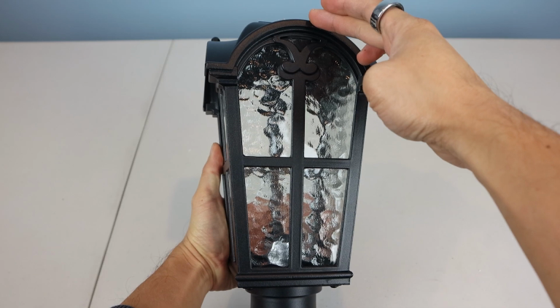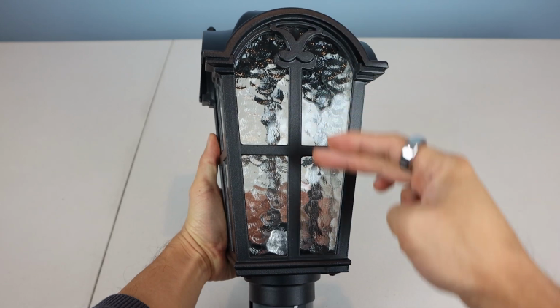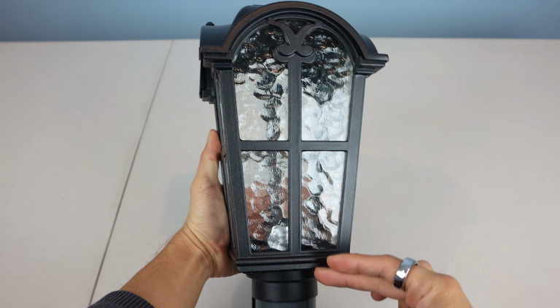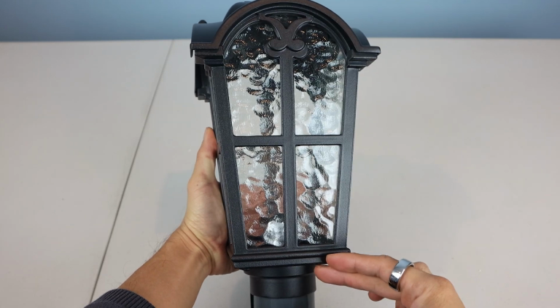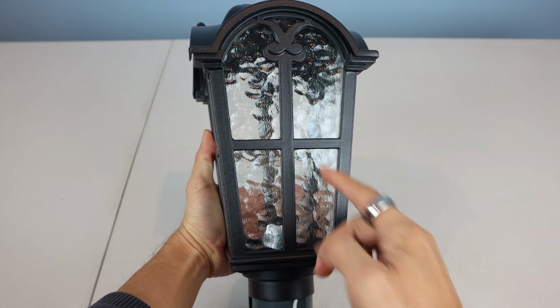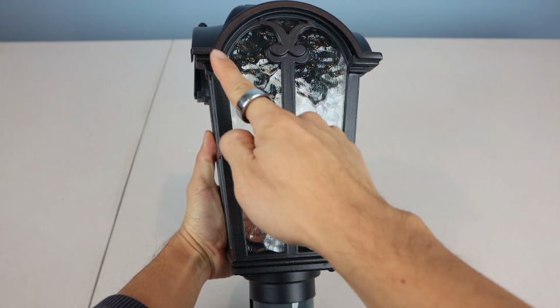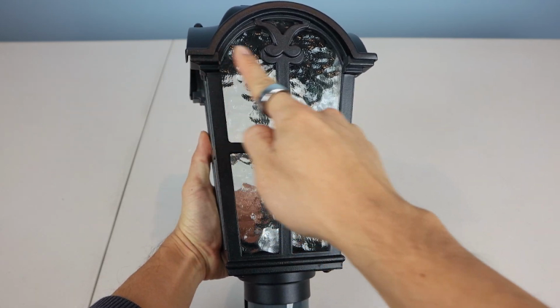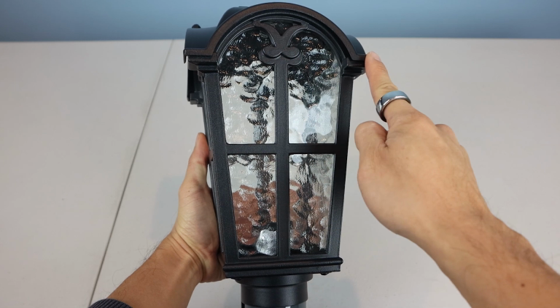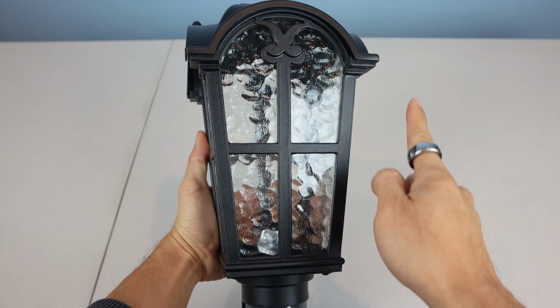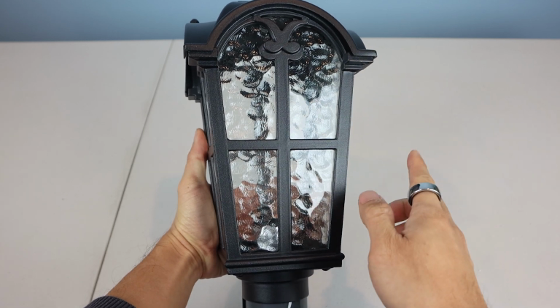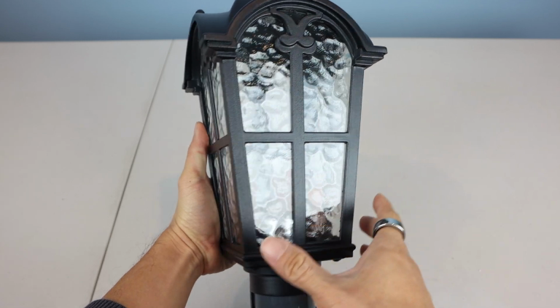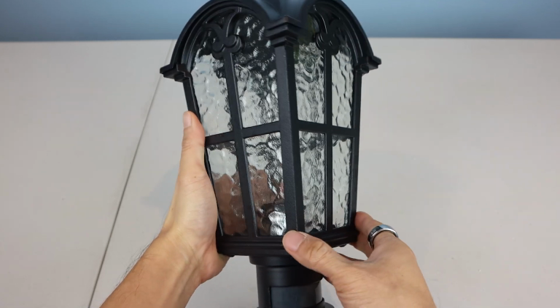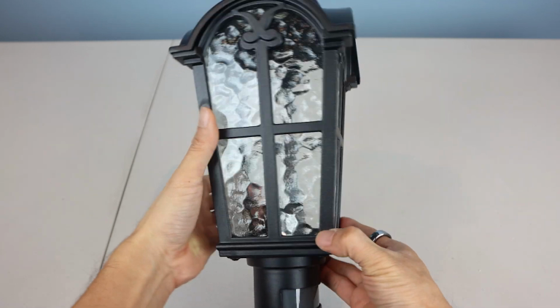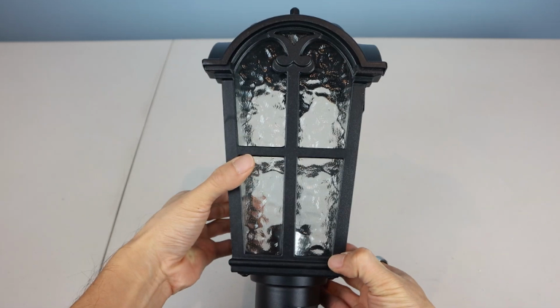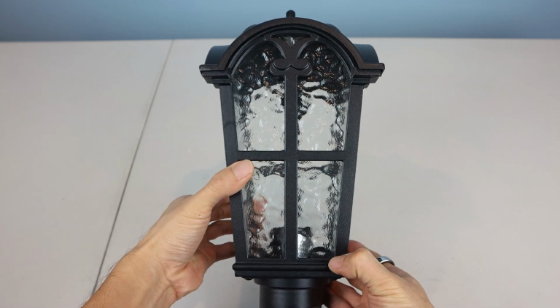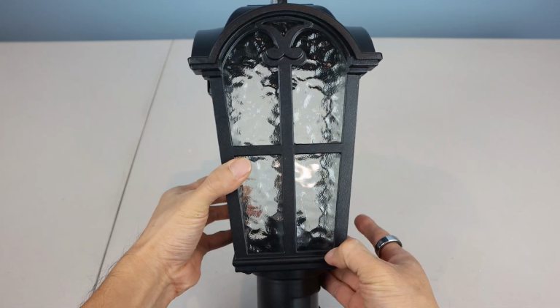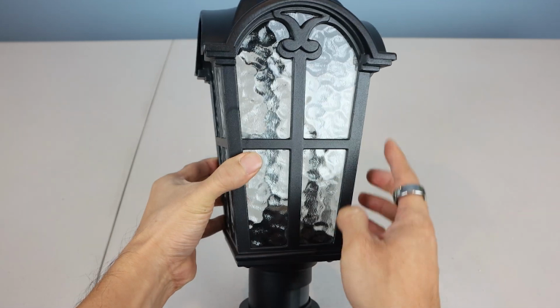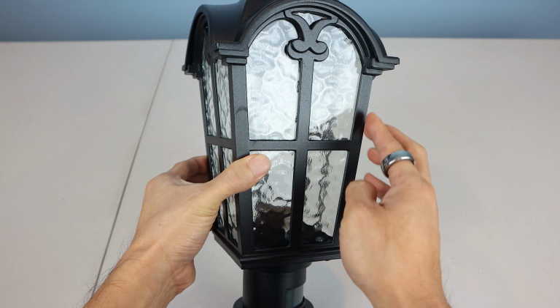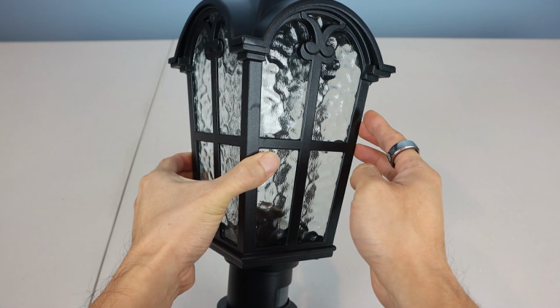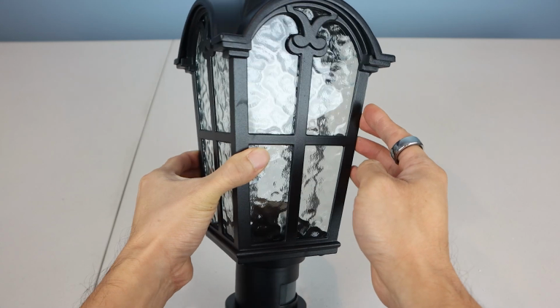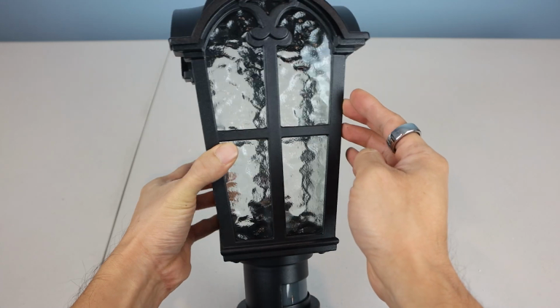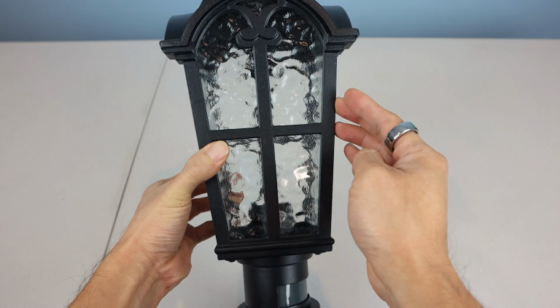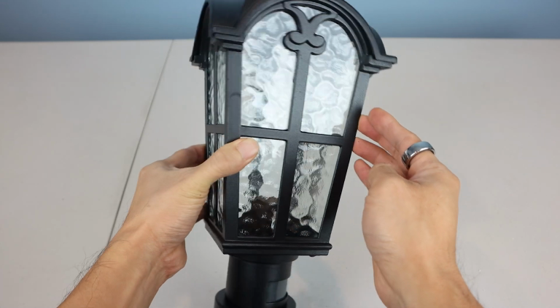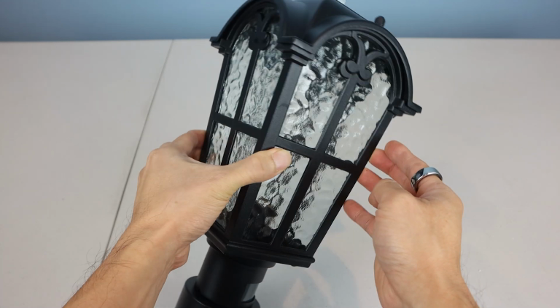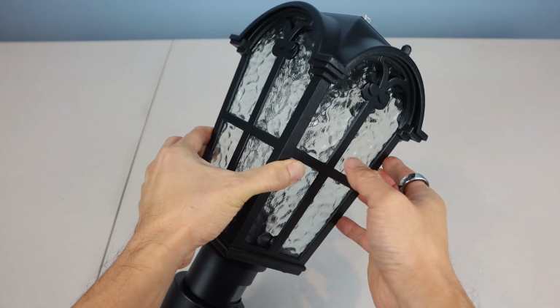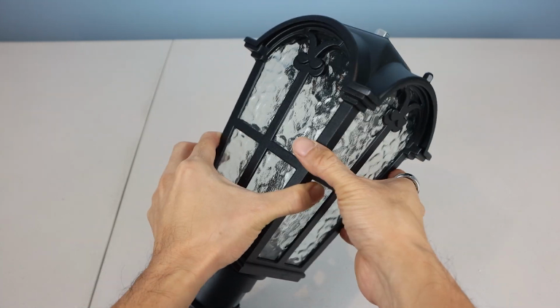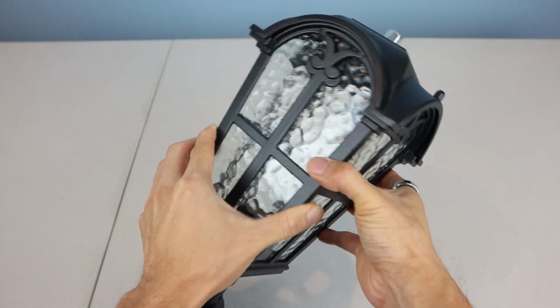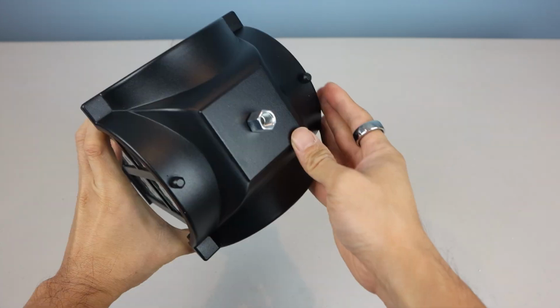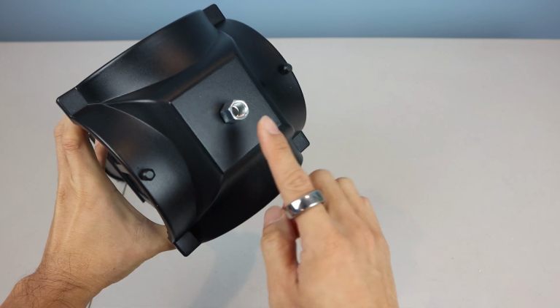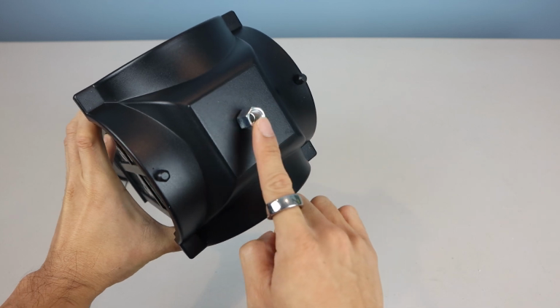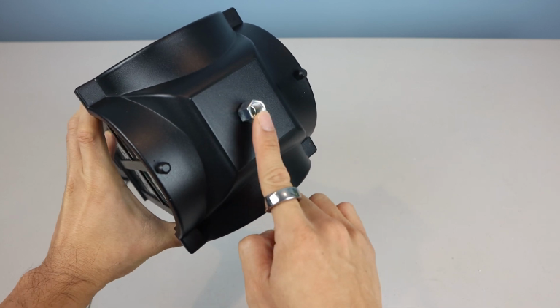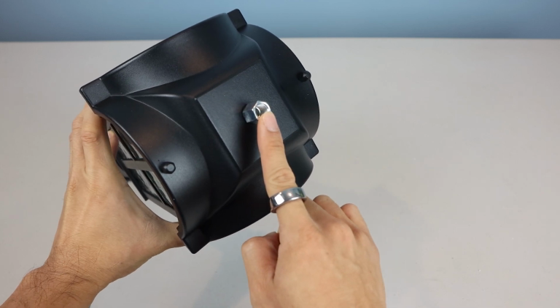The size of the lamp is about 8 inches tall and 4.5 inches wide at the top. The glass panels have a wavy texture on the inside, but have a smooth exterior surface. The entire housing is made of black powder-coated metal, and on top is a nut for assembling the ornament.